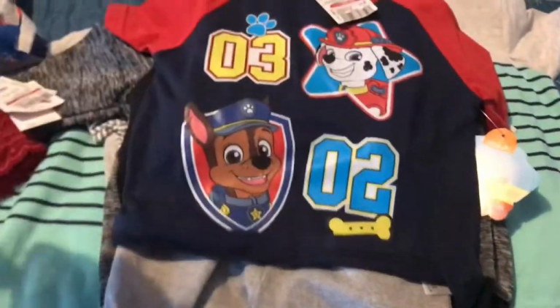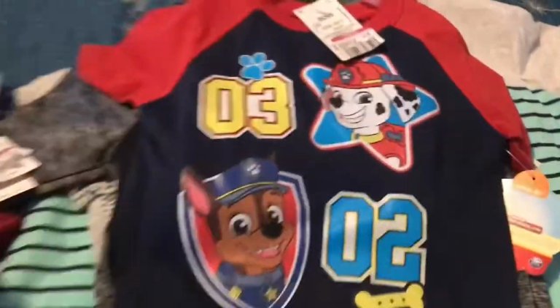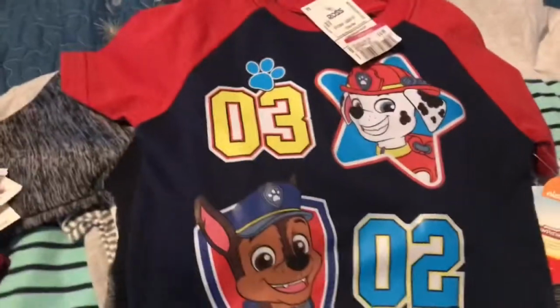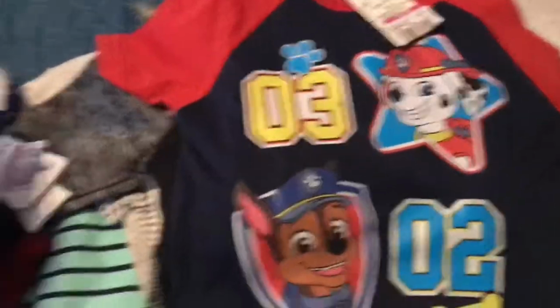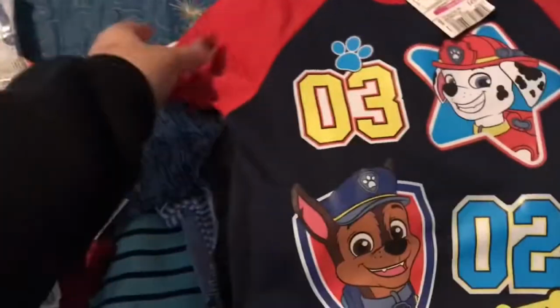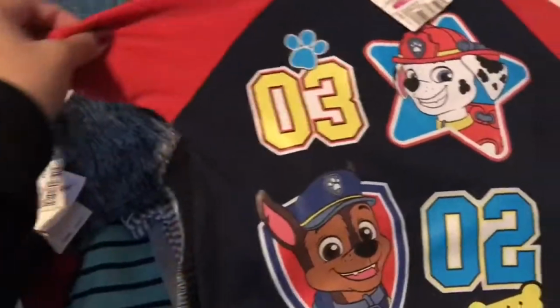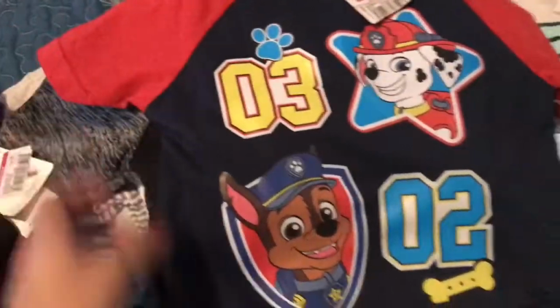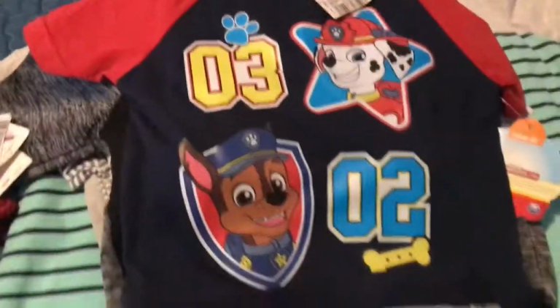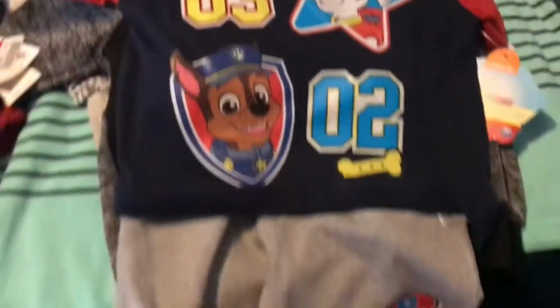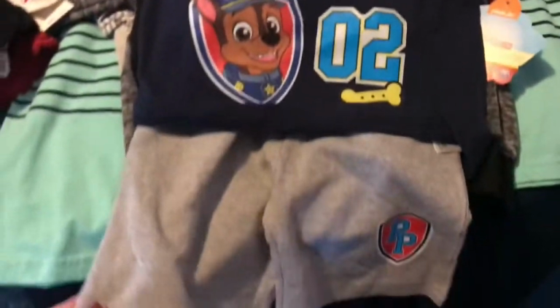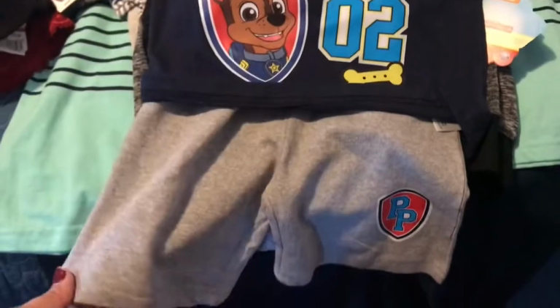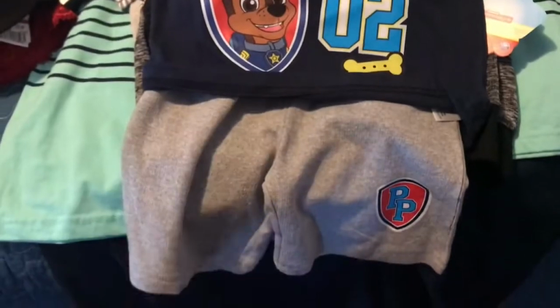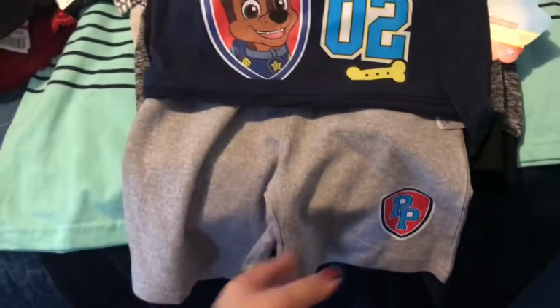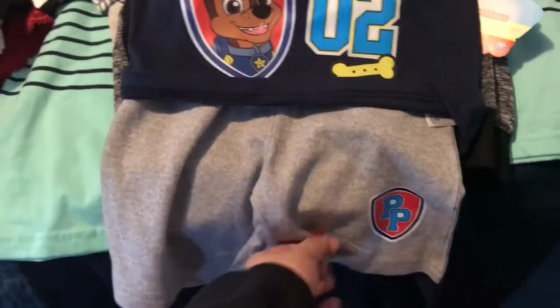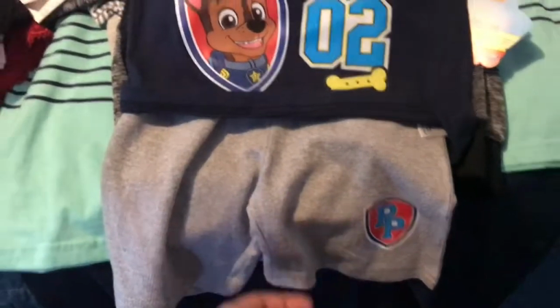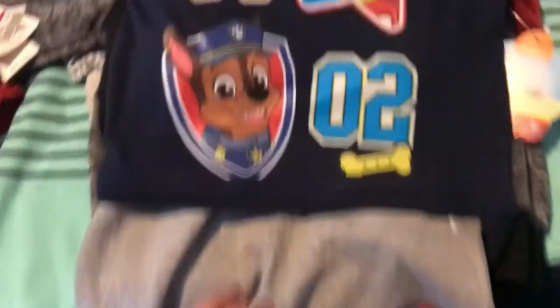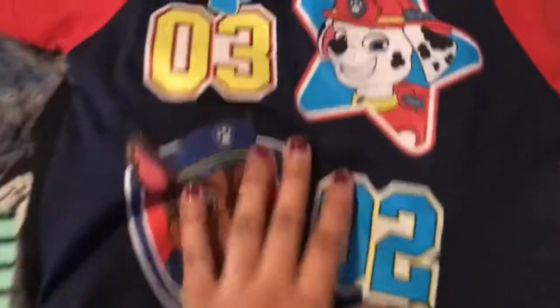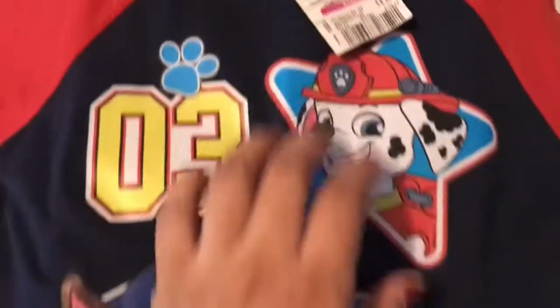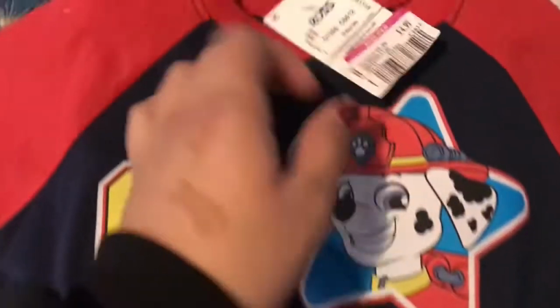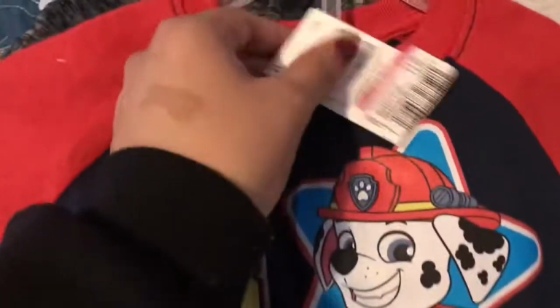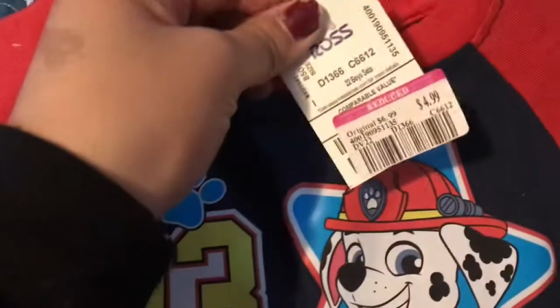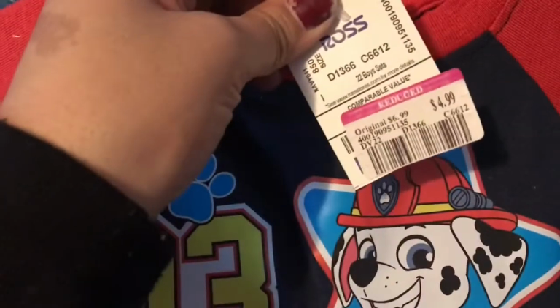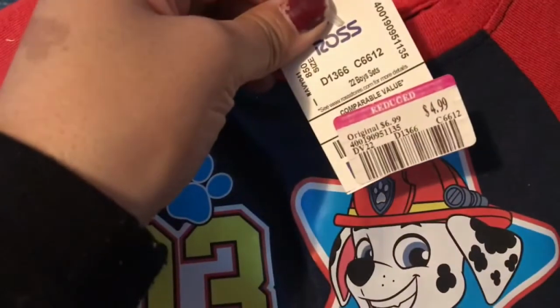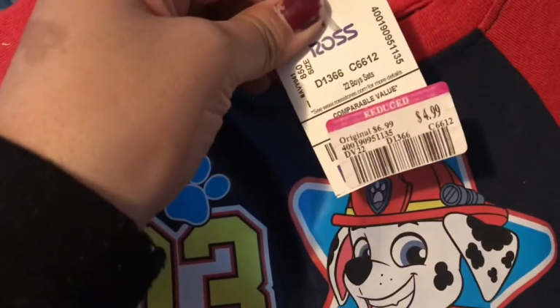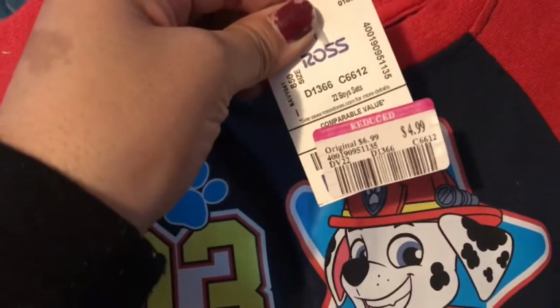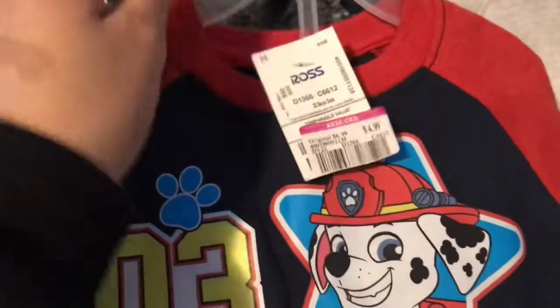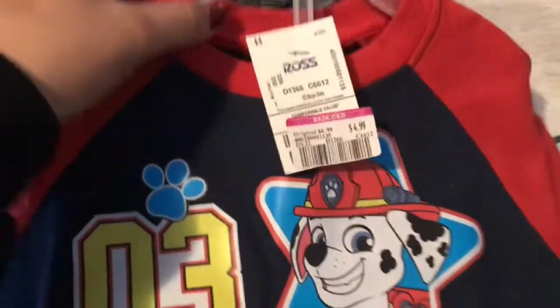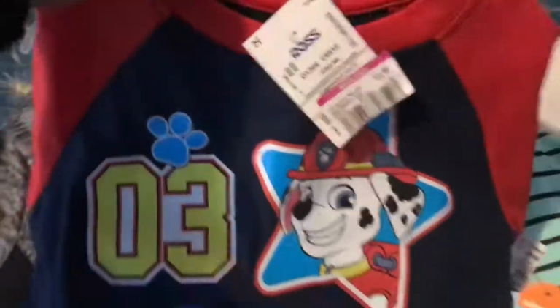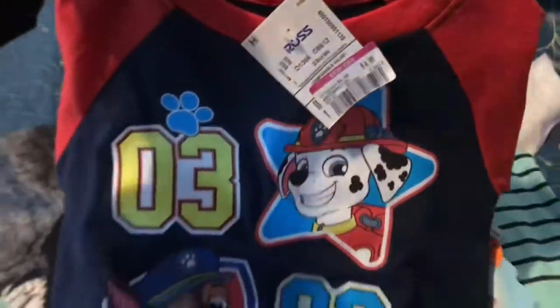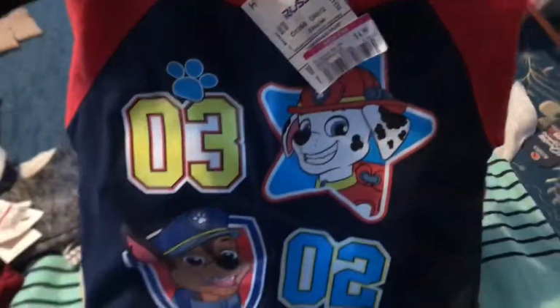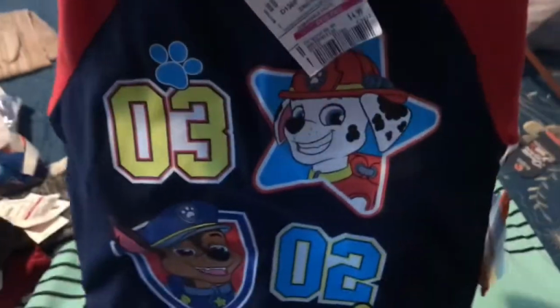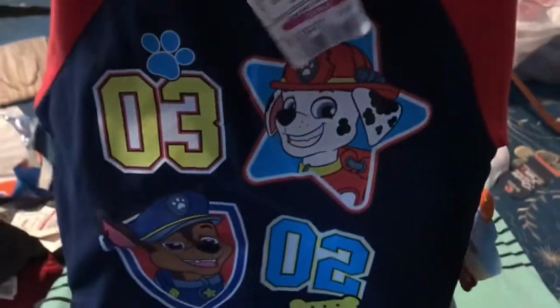I got this little outfit for another nephew for only $4.99. This is going in his Easter basket.